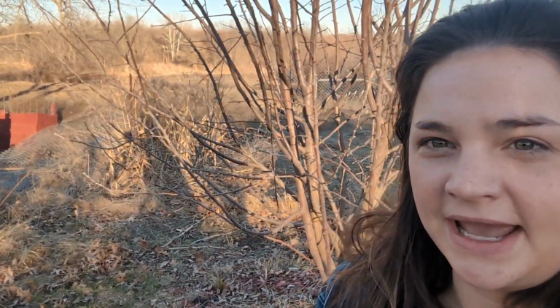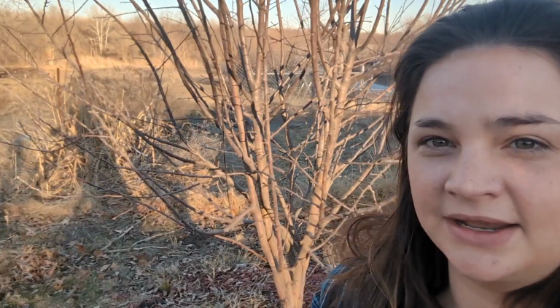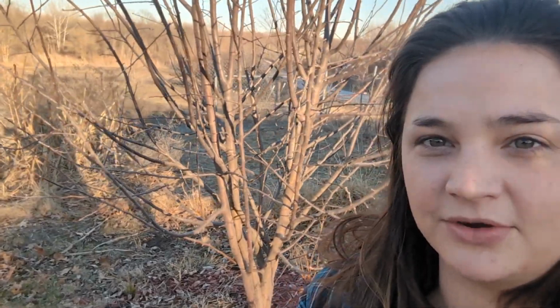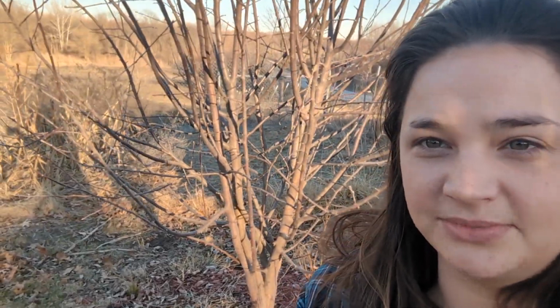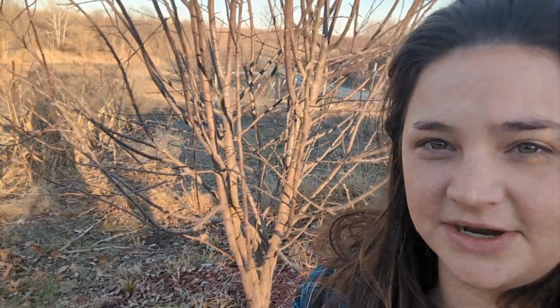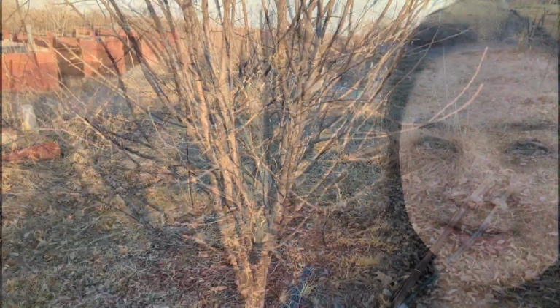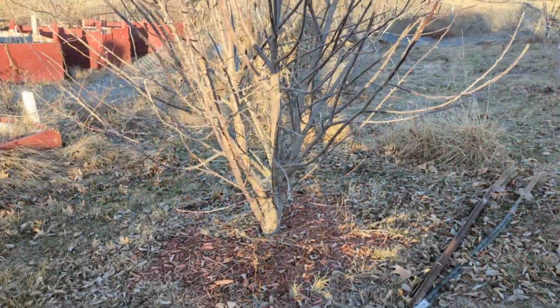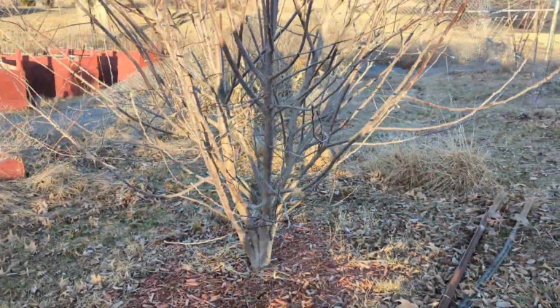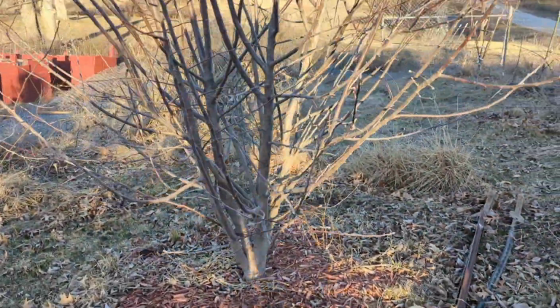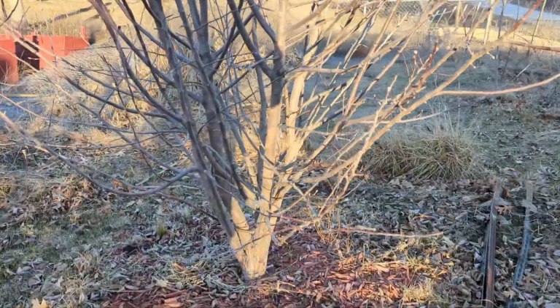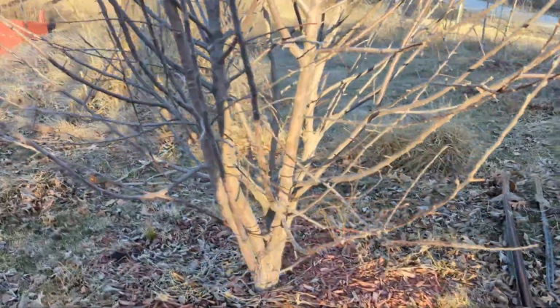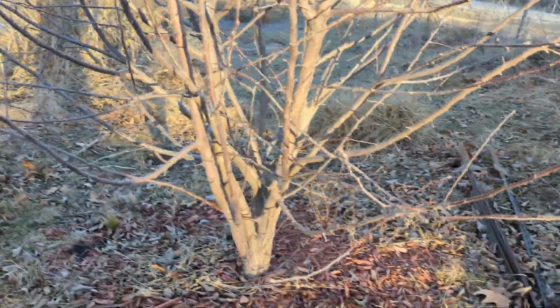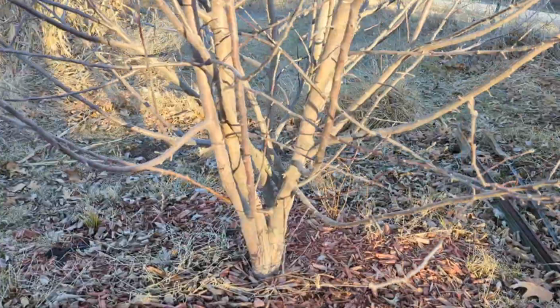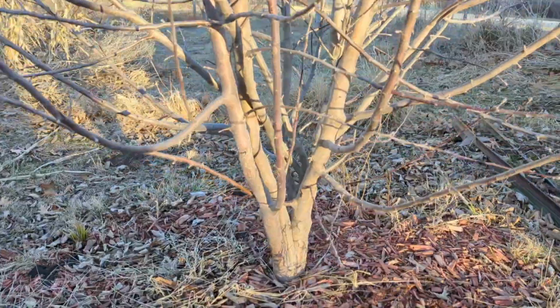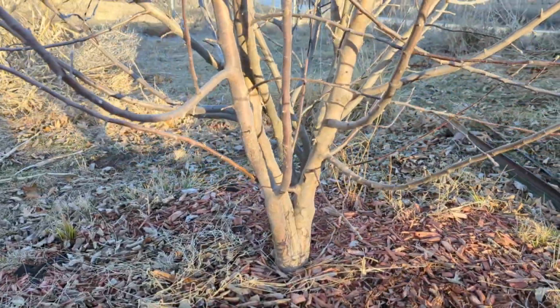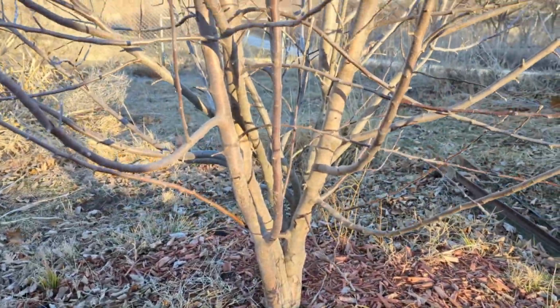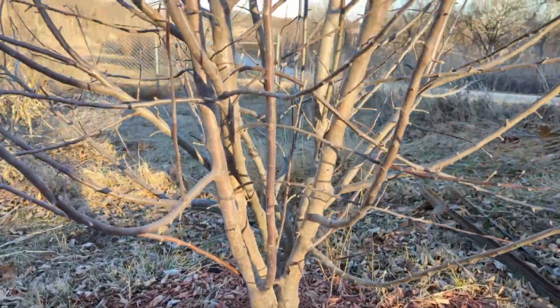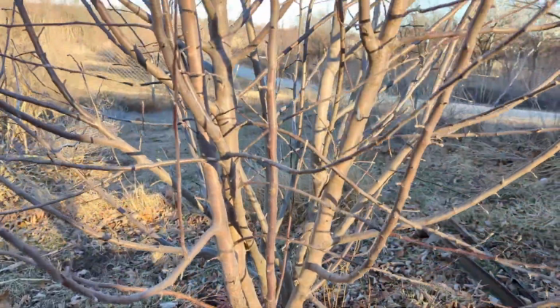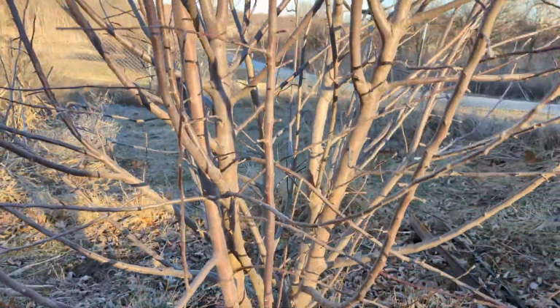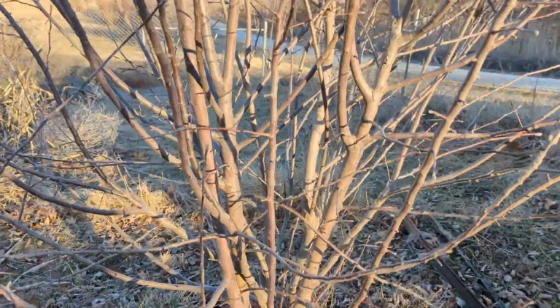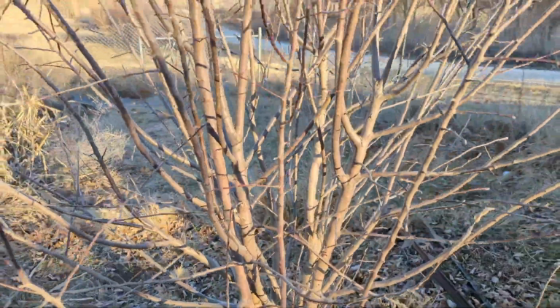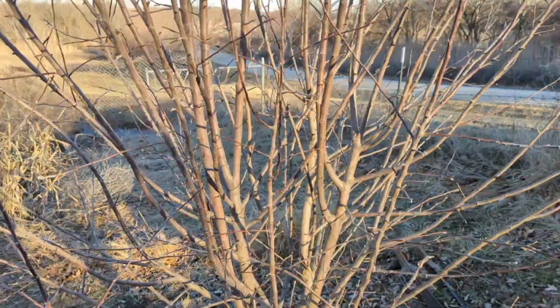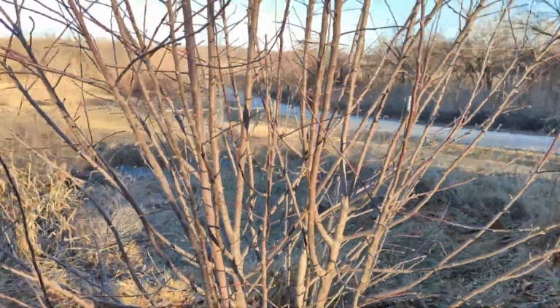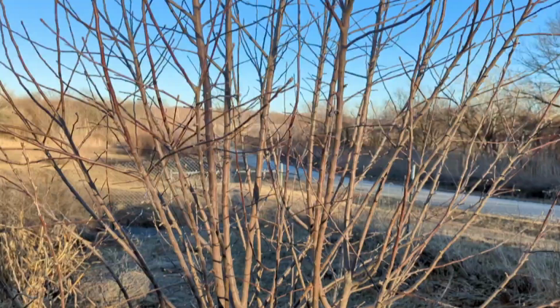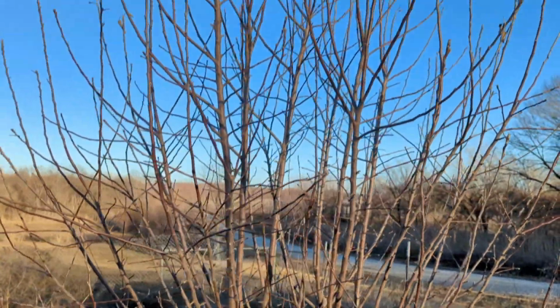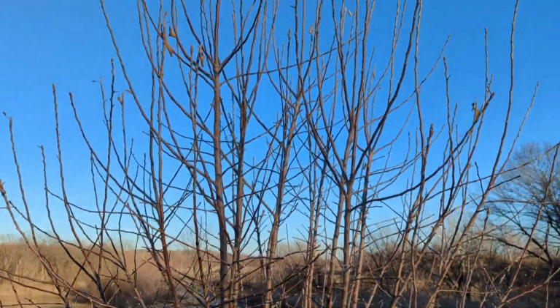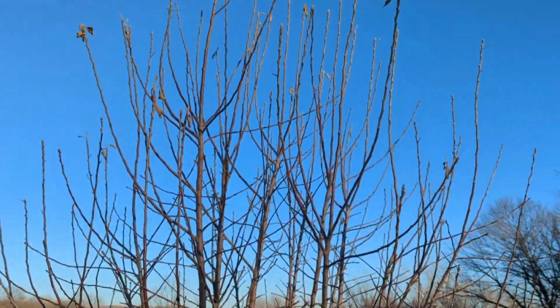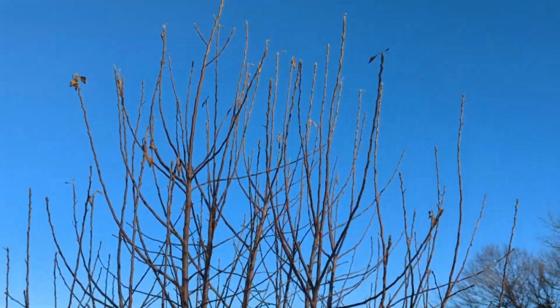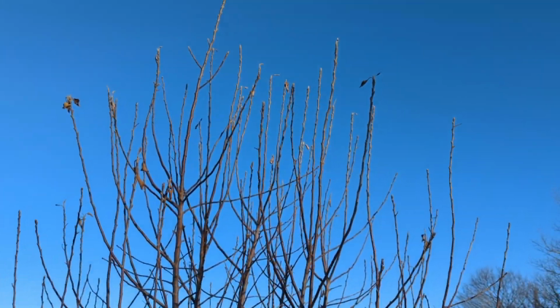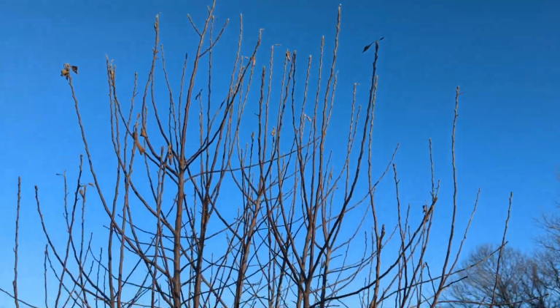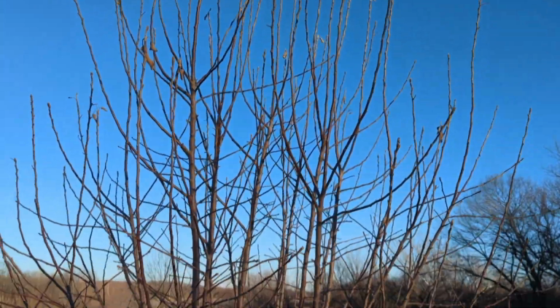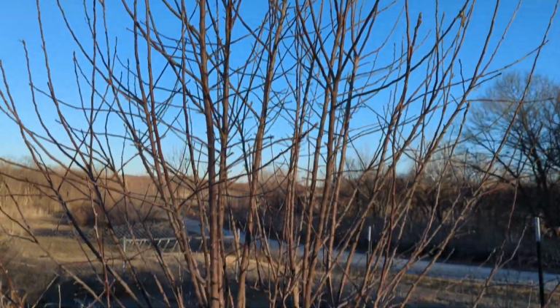So this is a before shot of the apple tree before I trim it. It's a beautiful tree but it's got a lot of trimming that needs to be done. Like I said, it's in its third year, so it's the first time we're actually able to trim it.